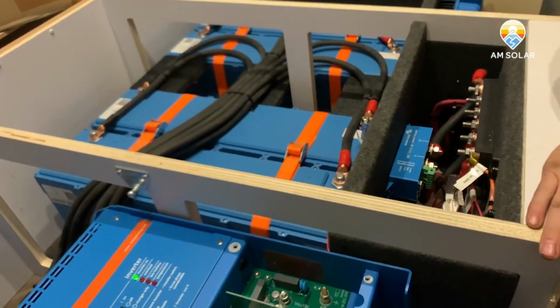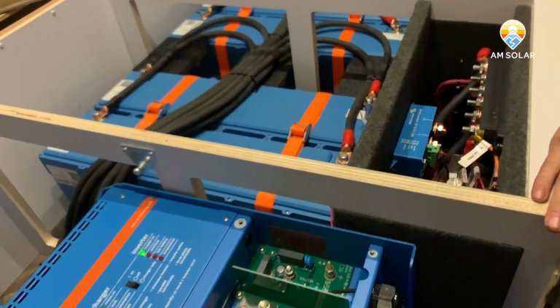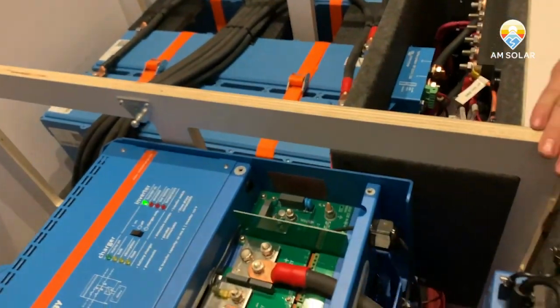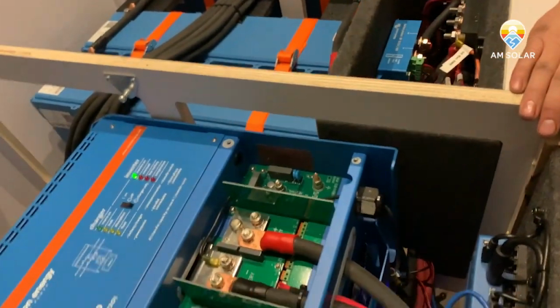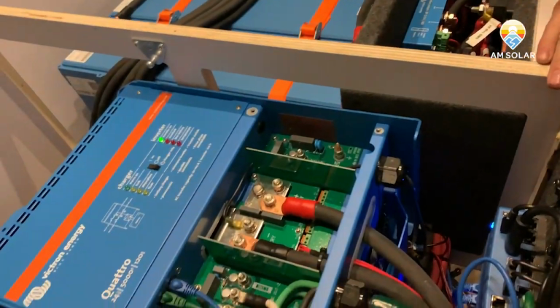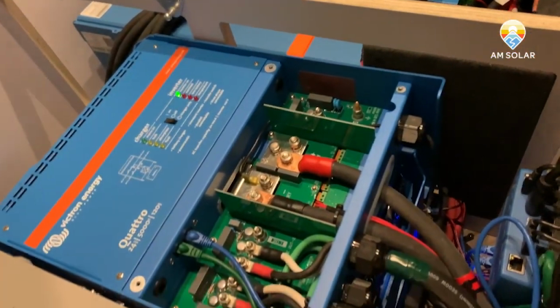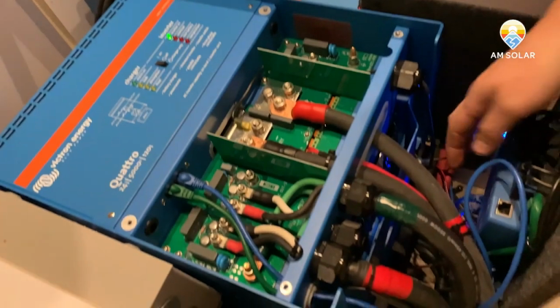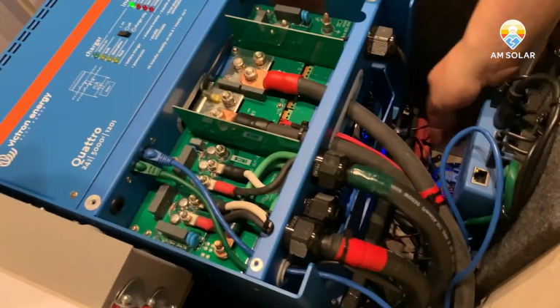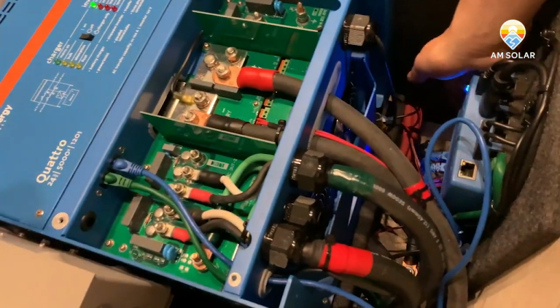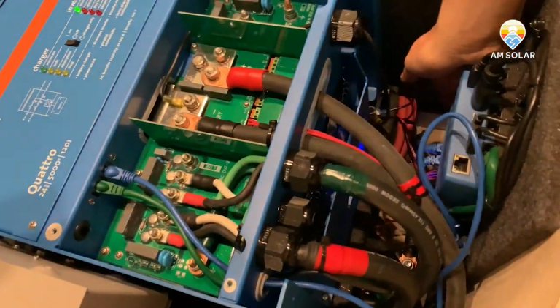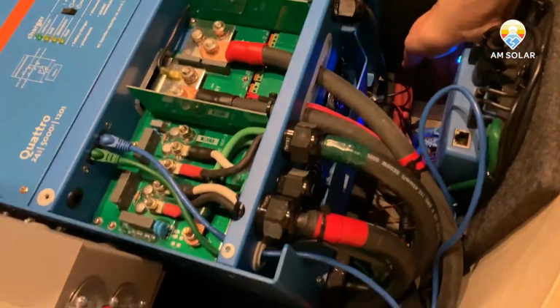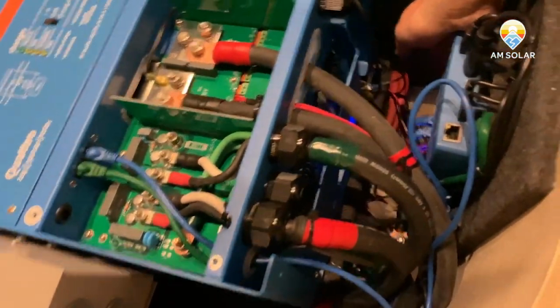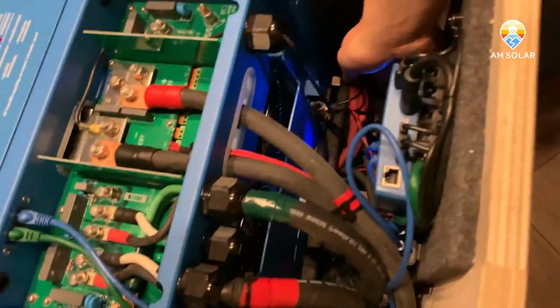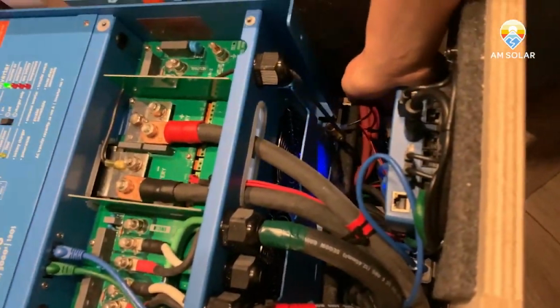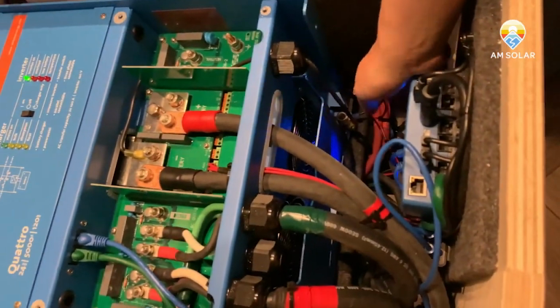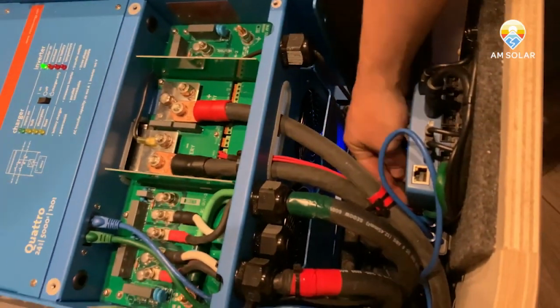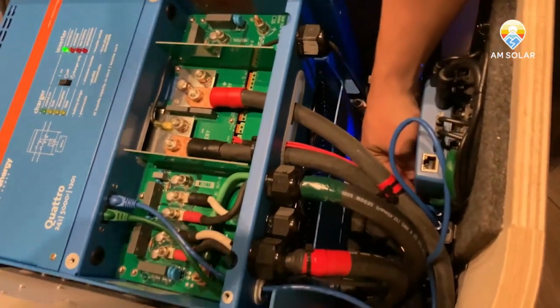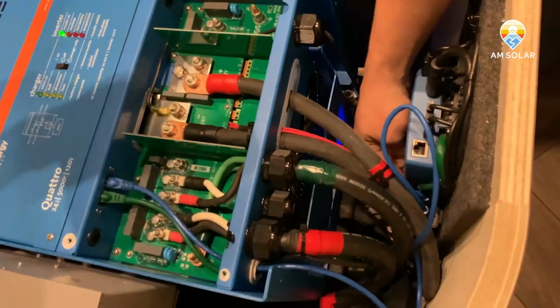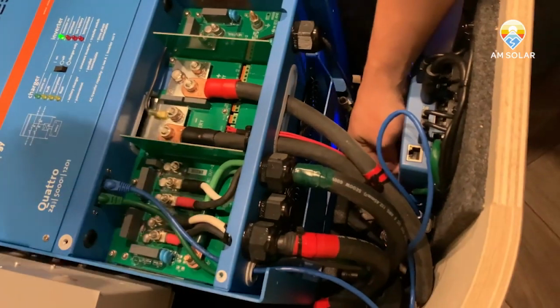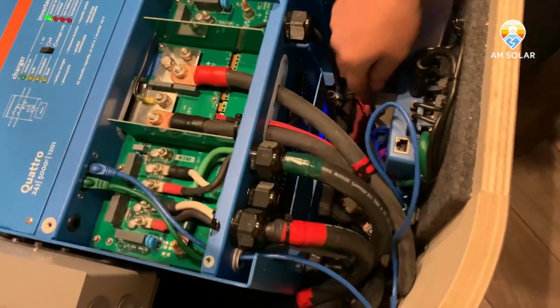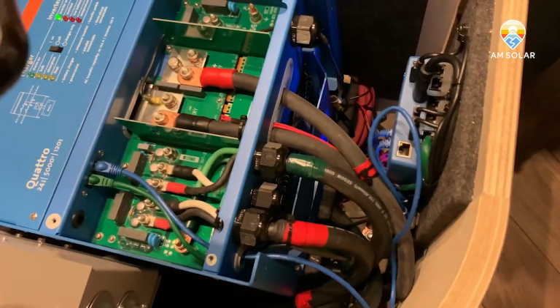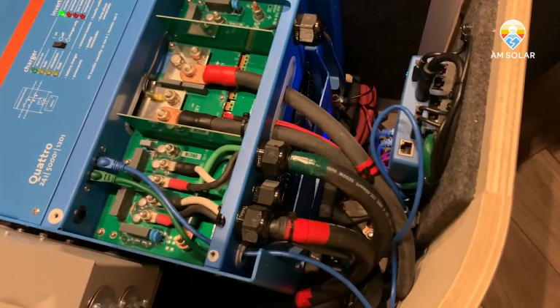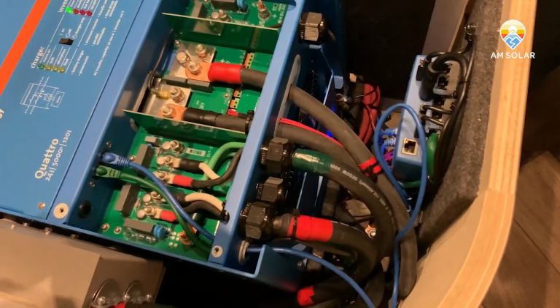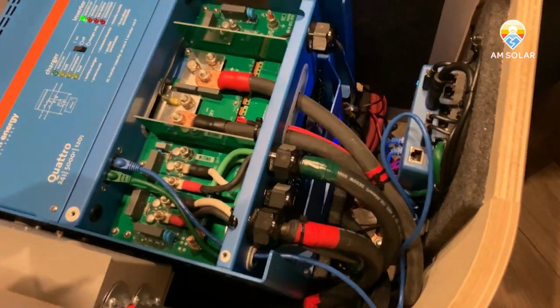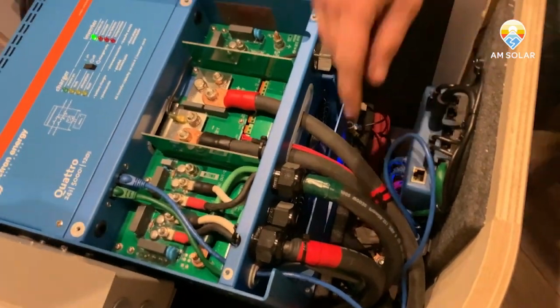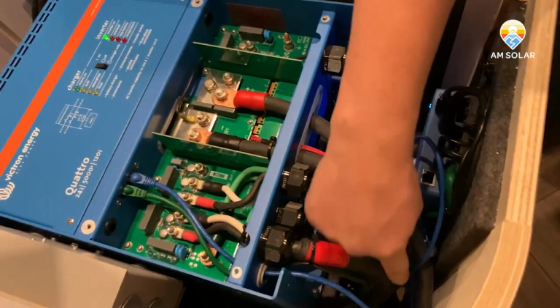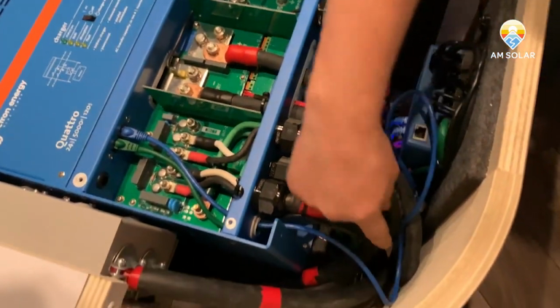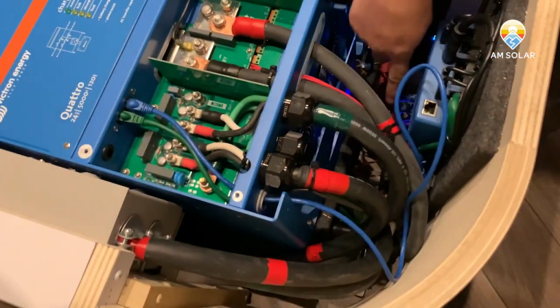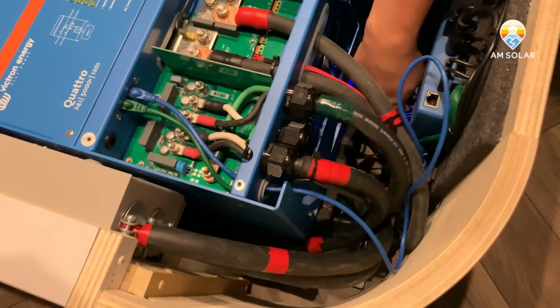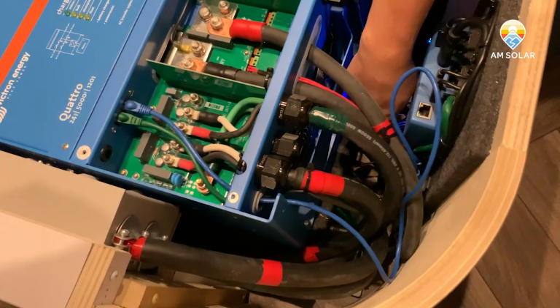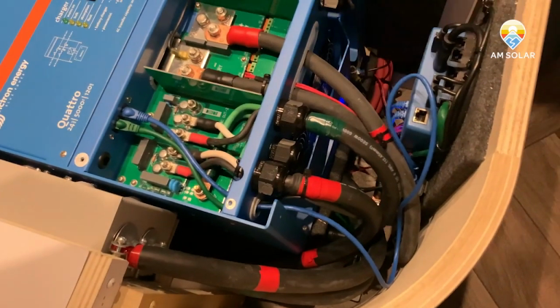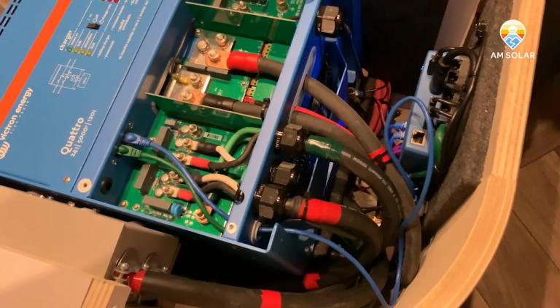Down underneath that, we've got an external BMS and then a mains detector on the side. Underneath all these cables here is the smart shunt.